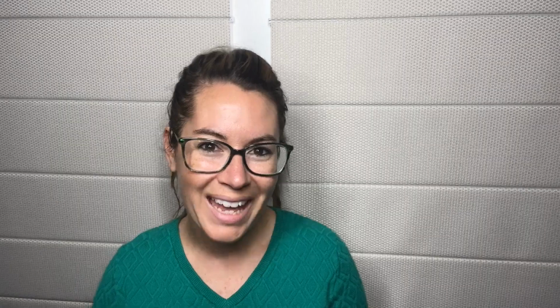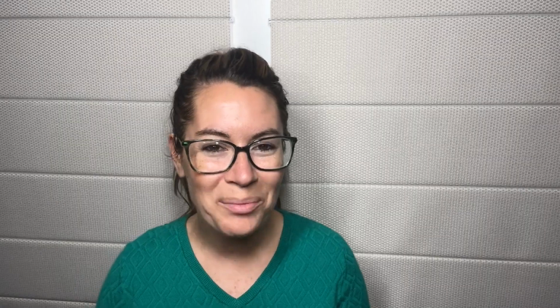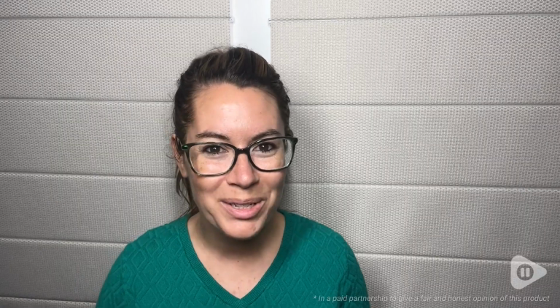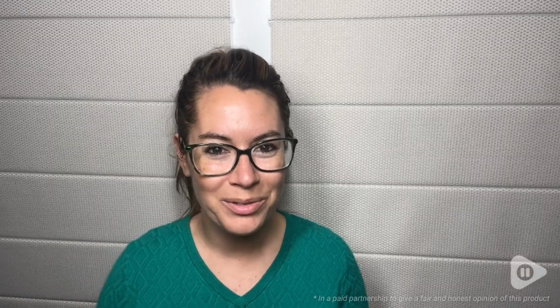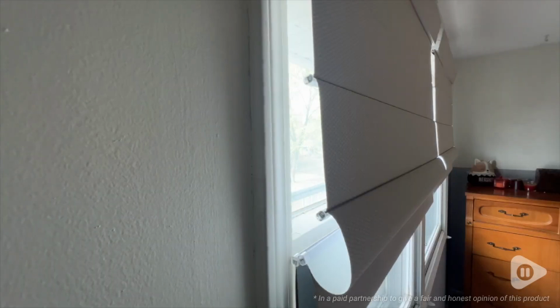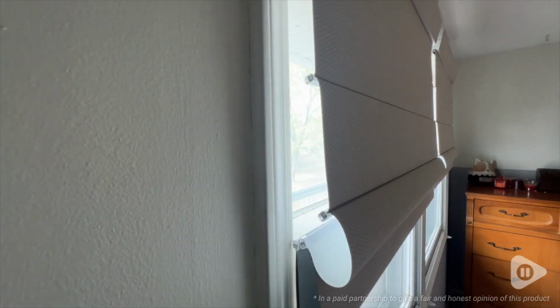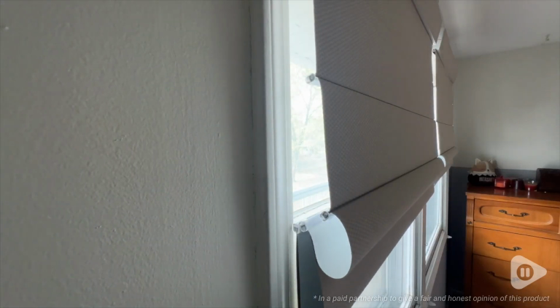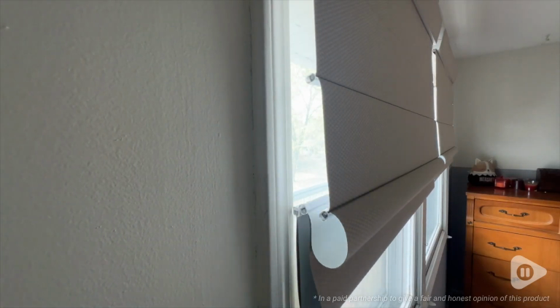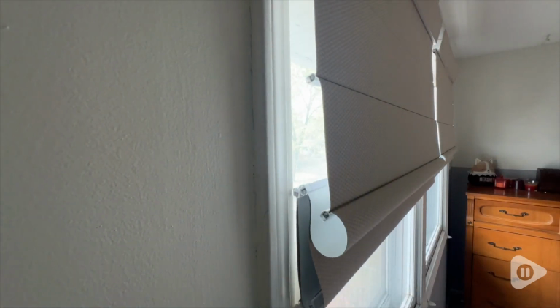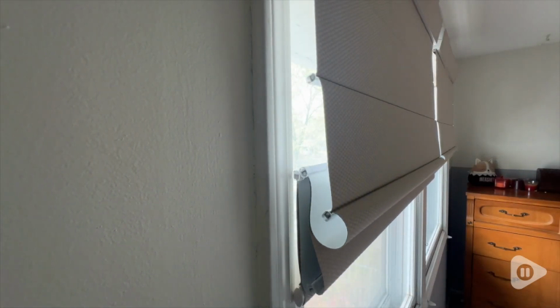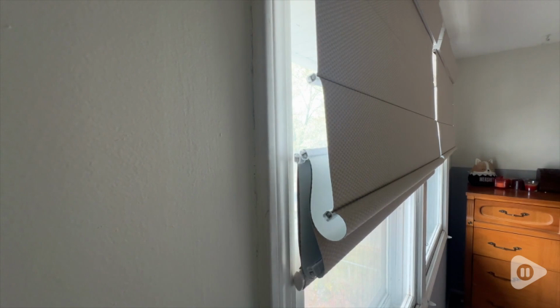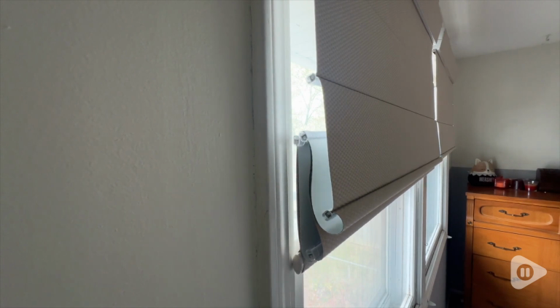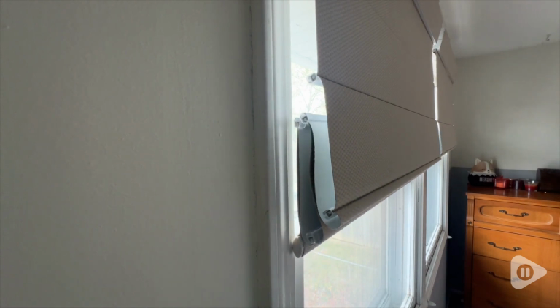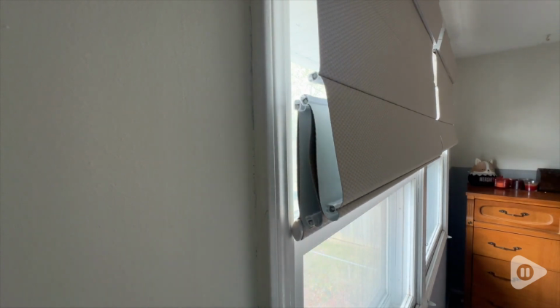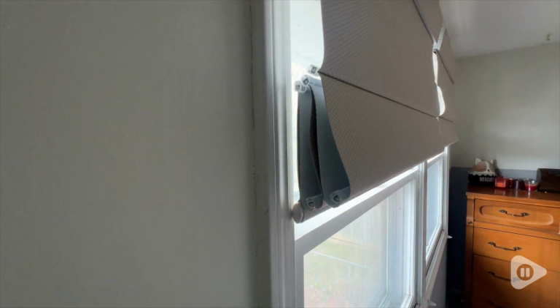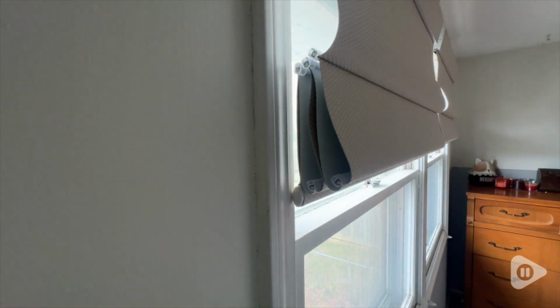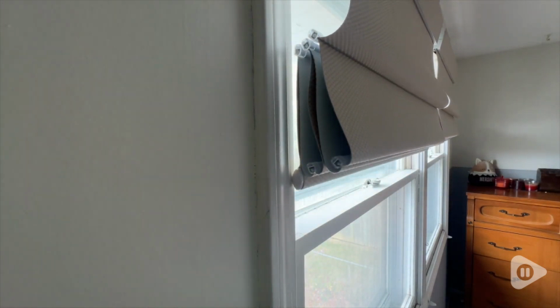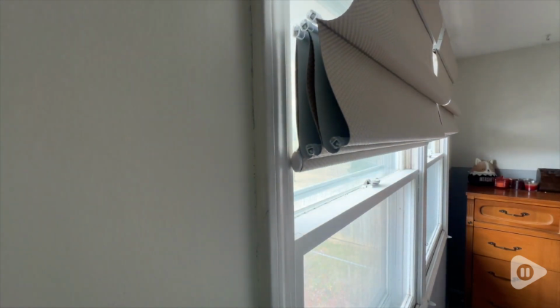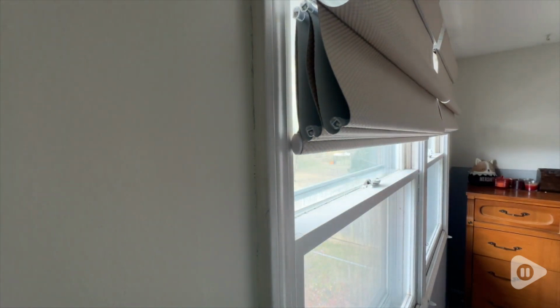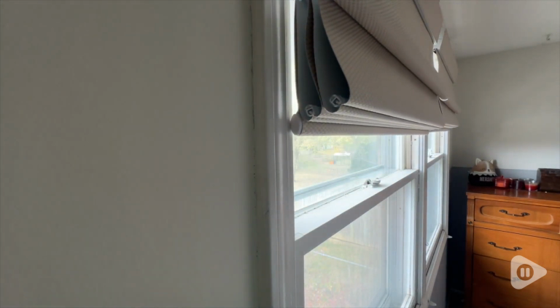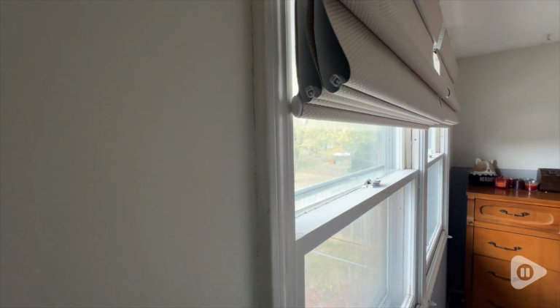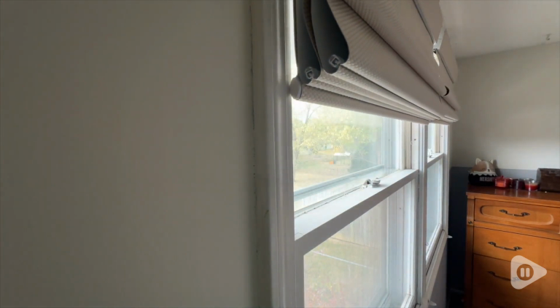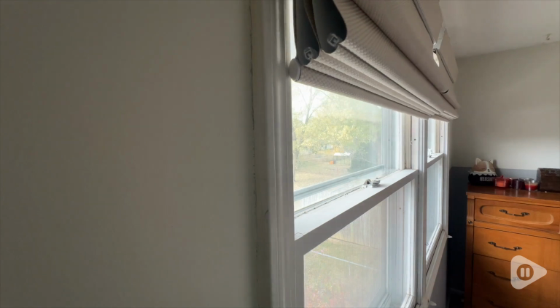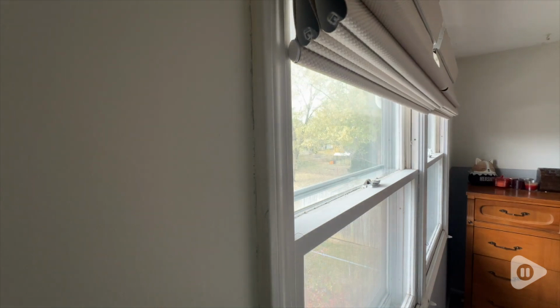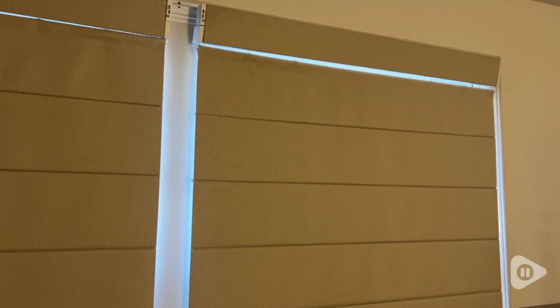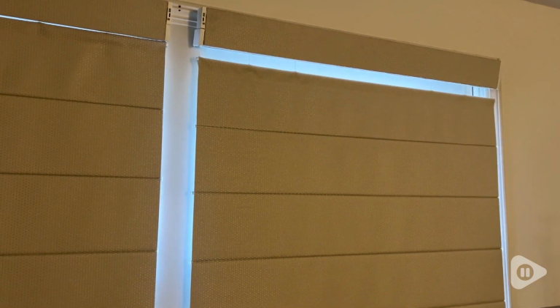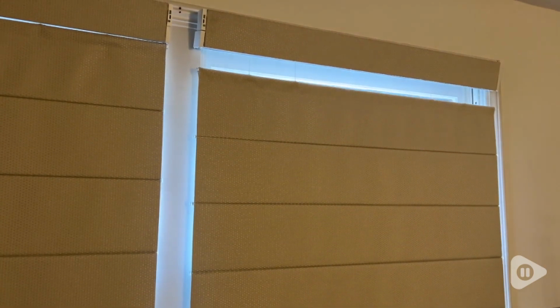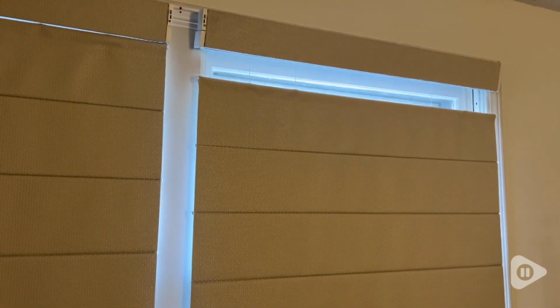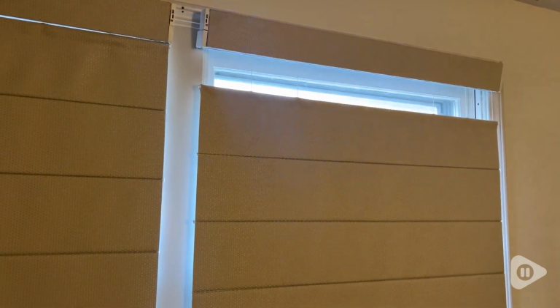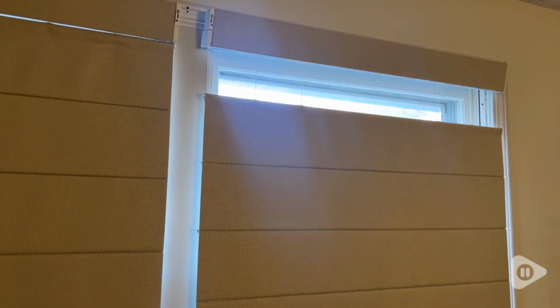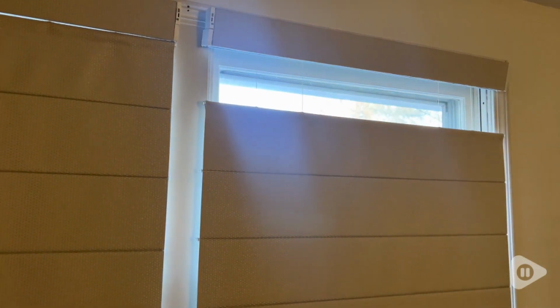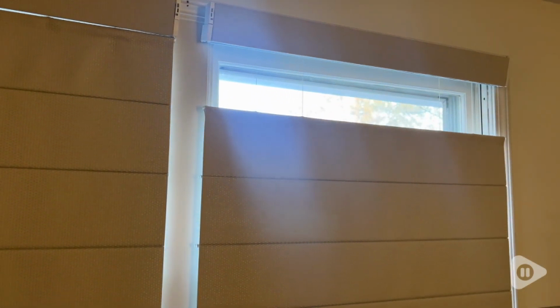Hey, I'm Katie with WTI and the secret to a great night's sleep is having blackout blinds. Our sheer curtains just weren't cutting it. We needed to upgrade and so we got these blinds and we couldn't be happier.